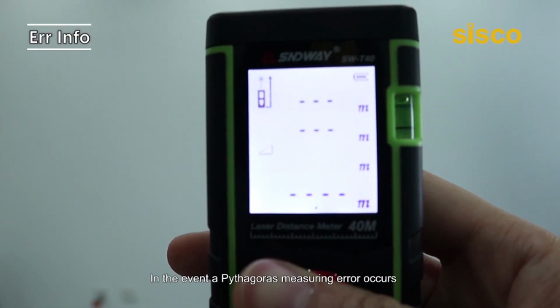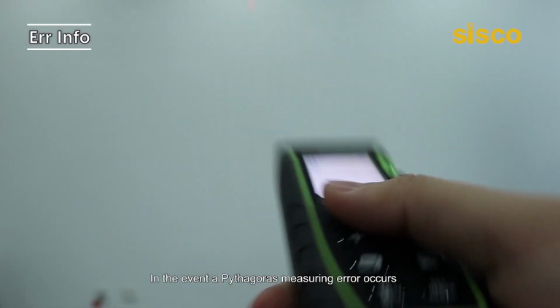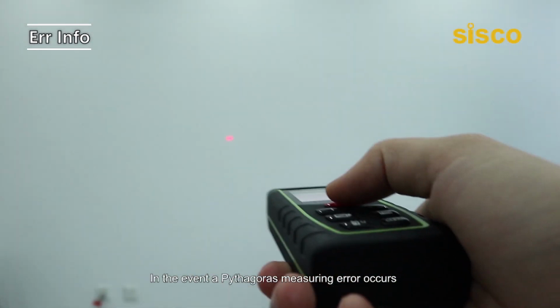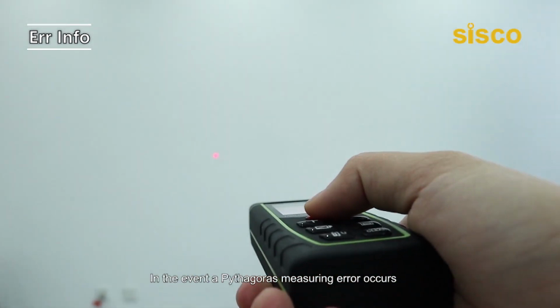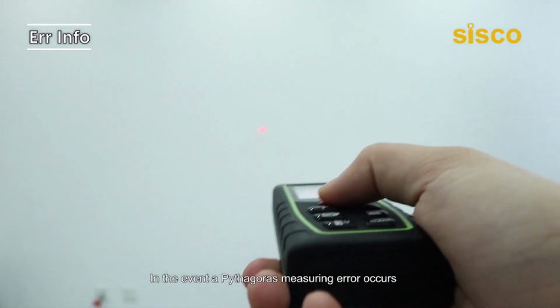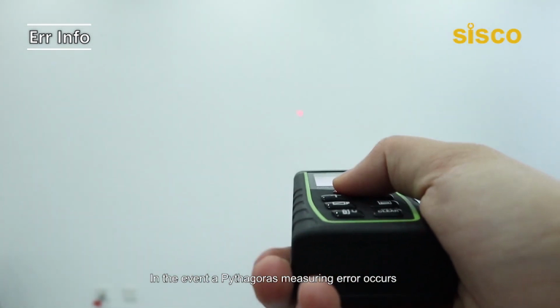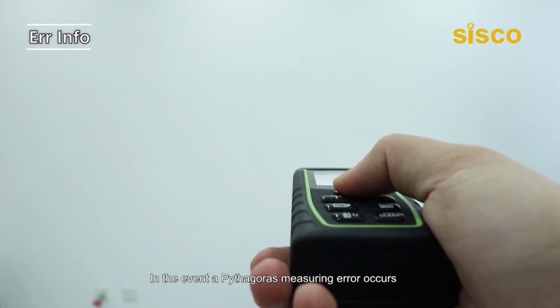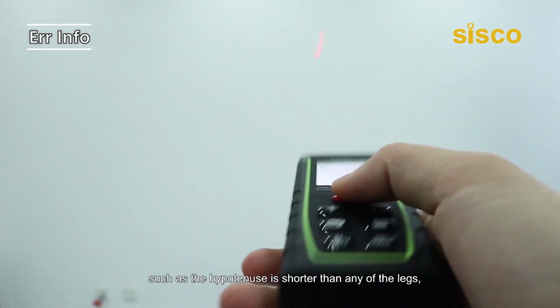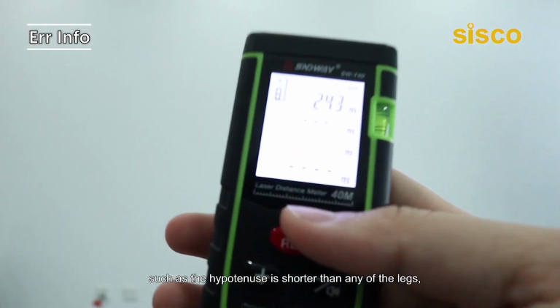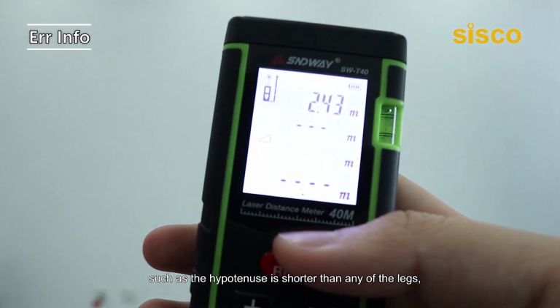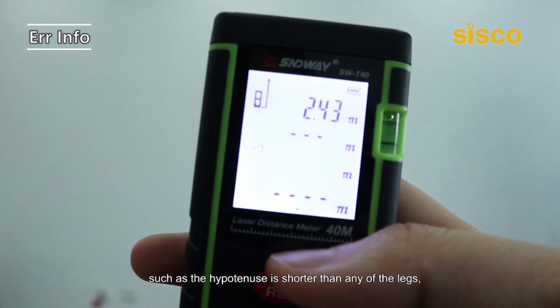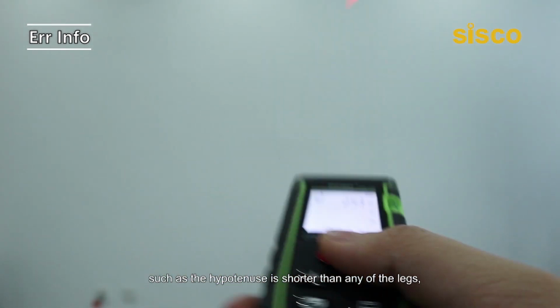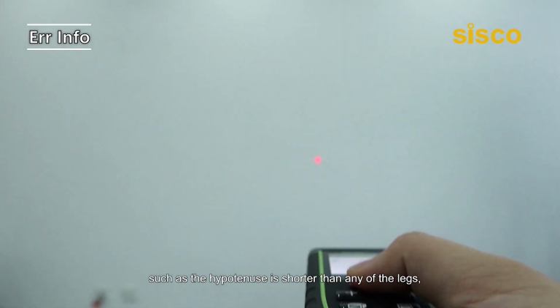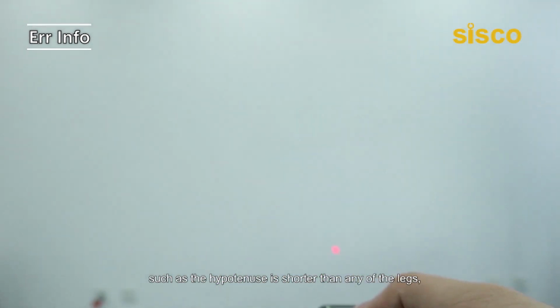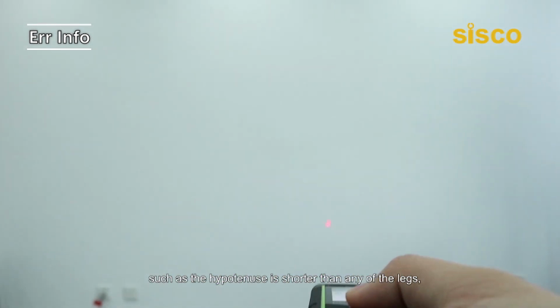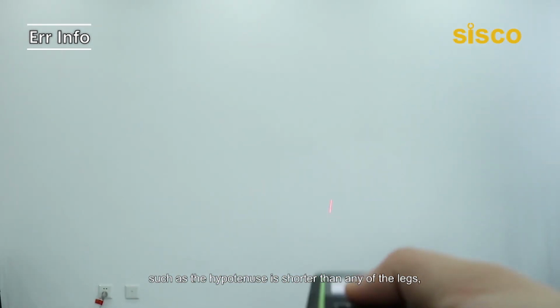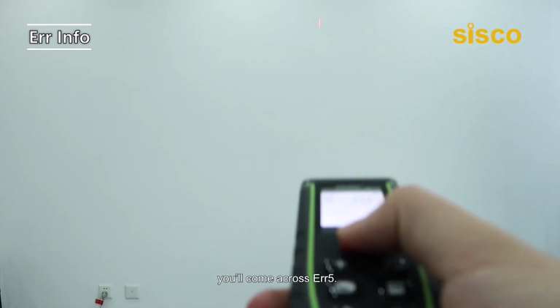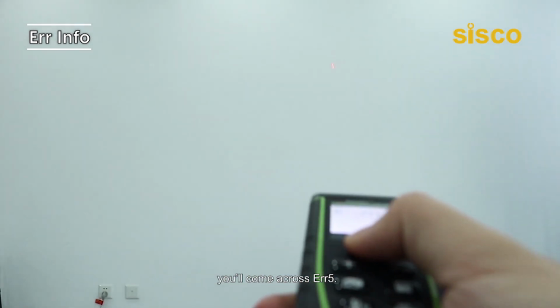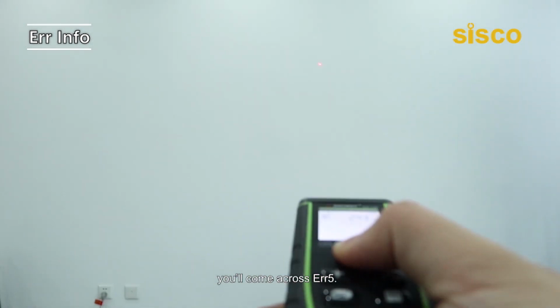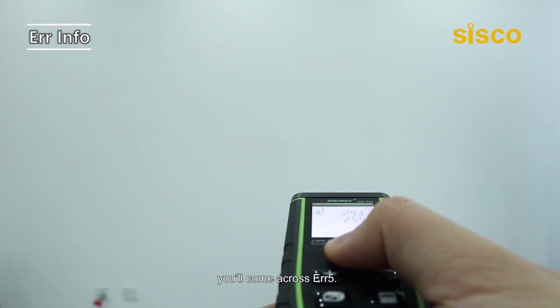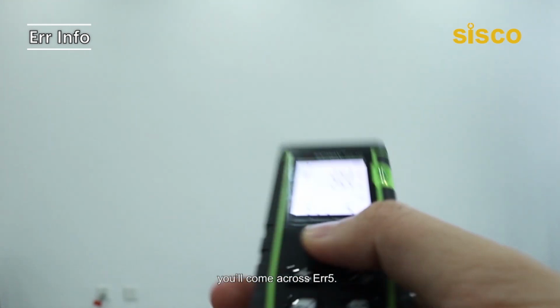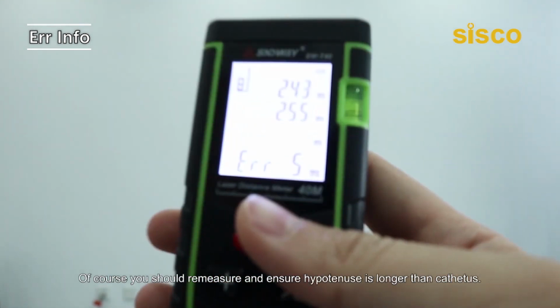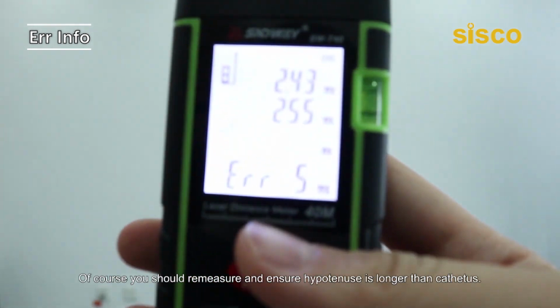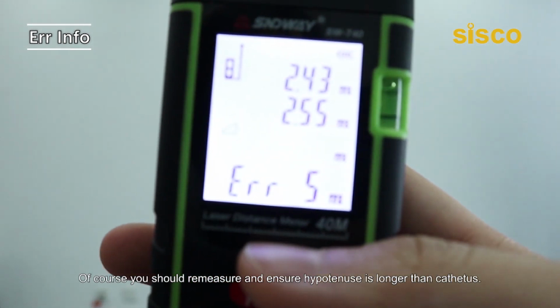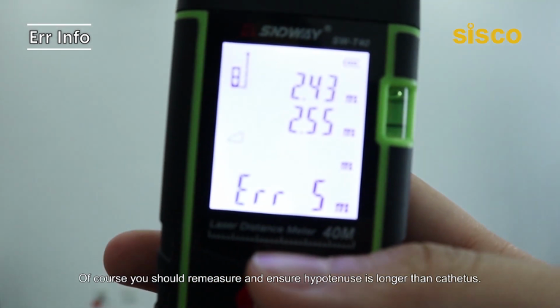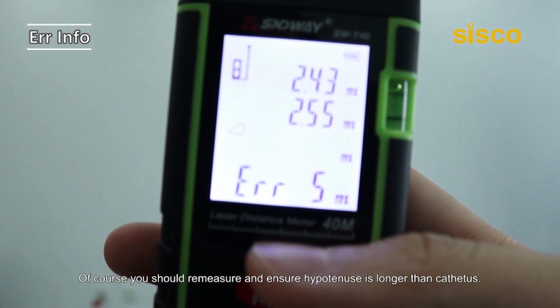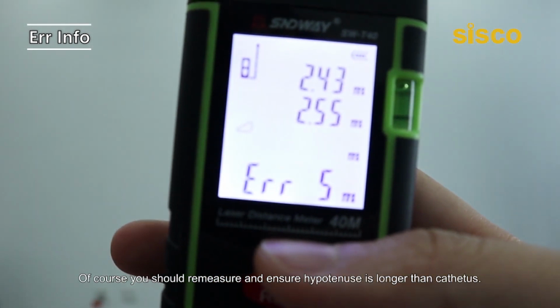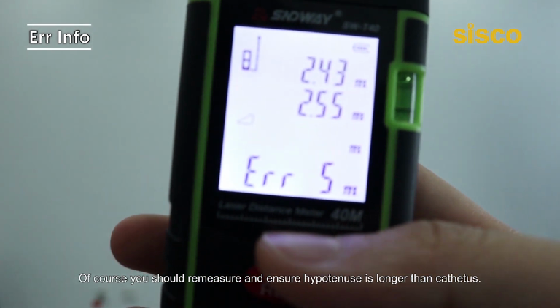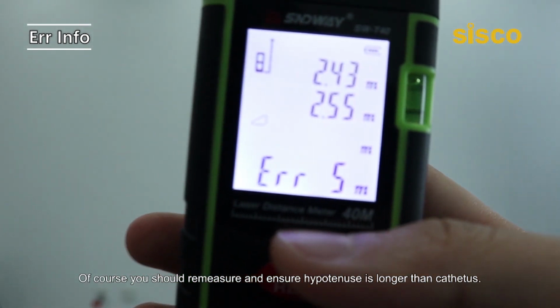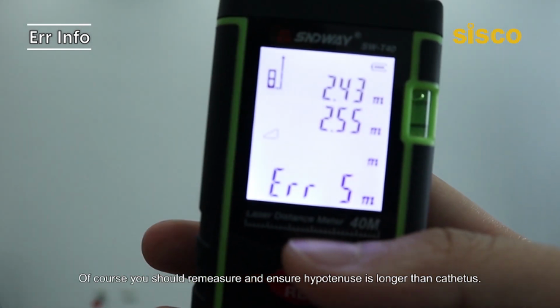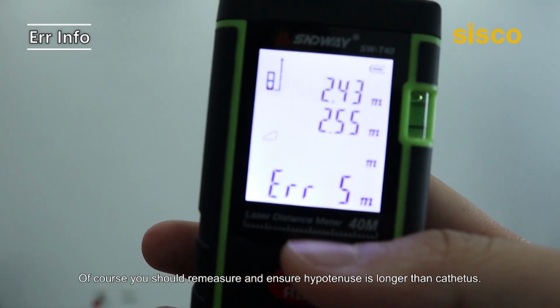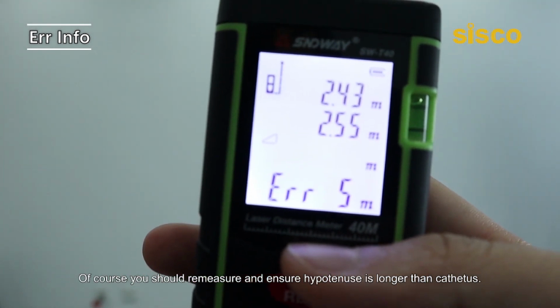In the event a Pythagoras measuring error occurs — such as the hypotenuse being shorter than any of the legs — you'll come across Error O5. You should re-measure and ensure the hypotenuse is longer than the legs.